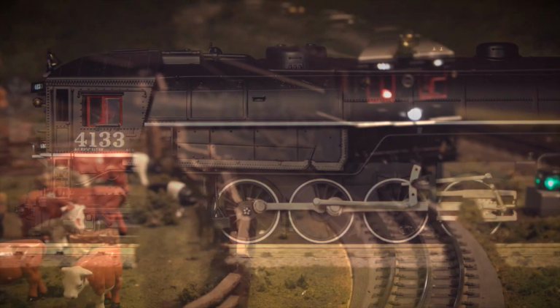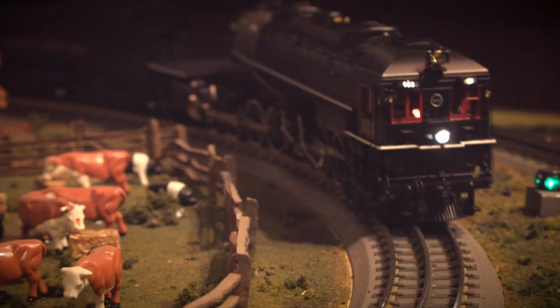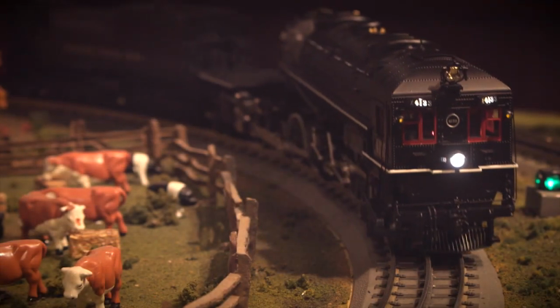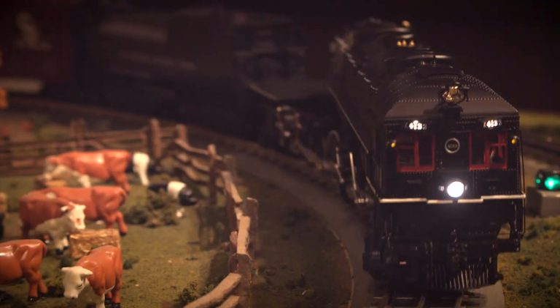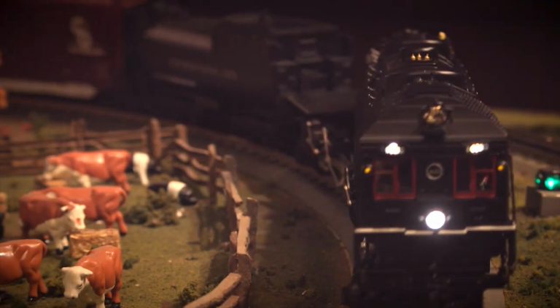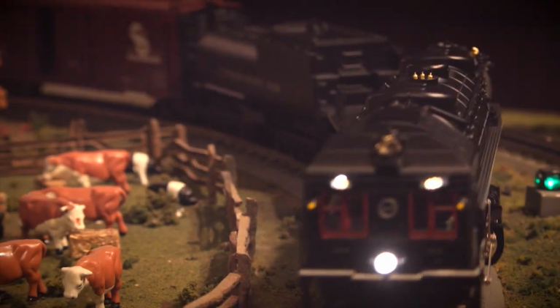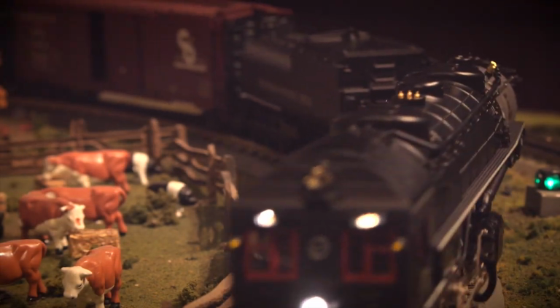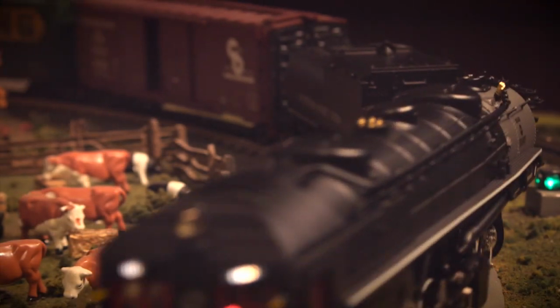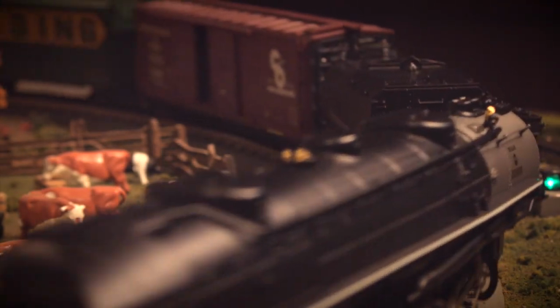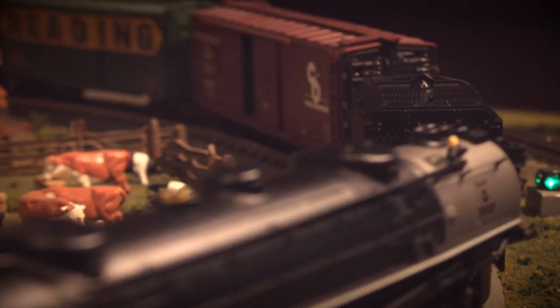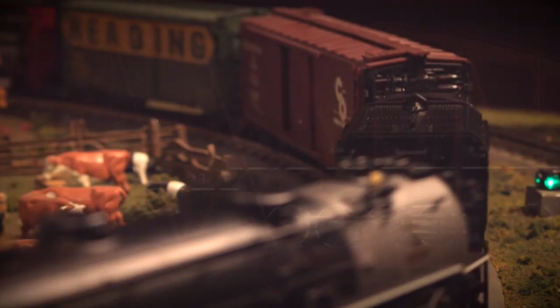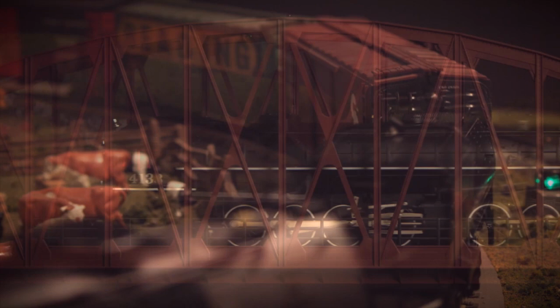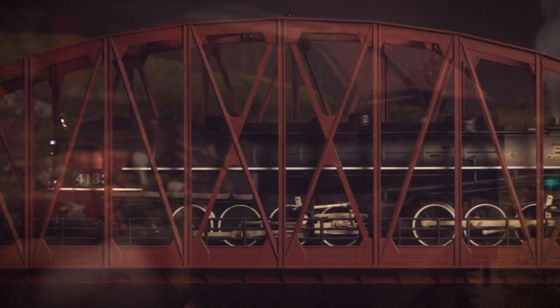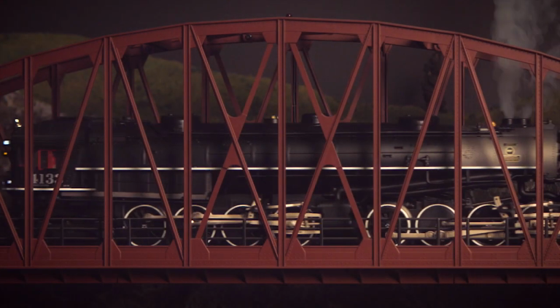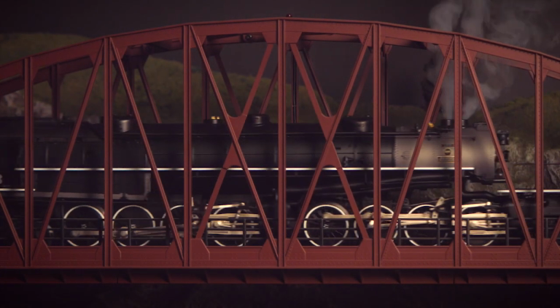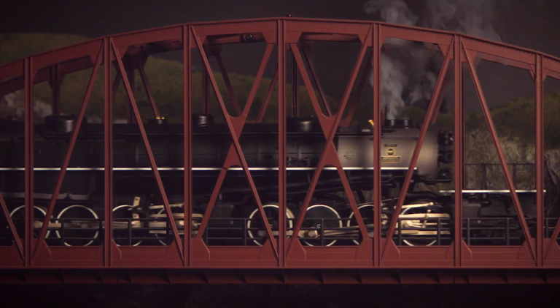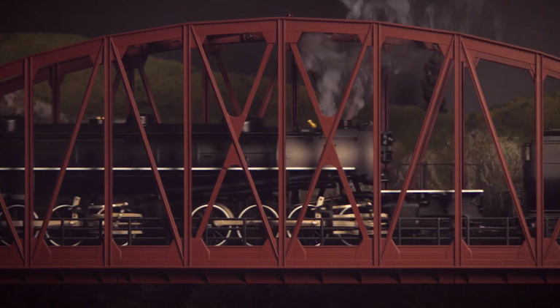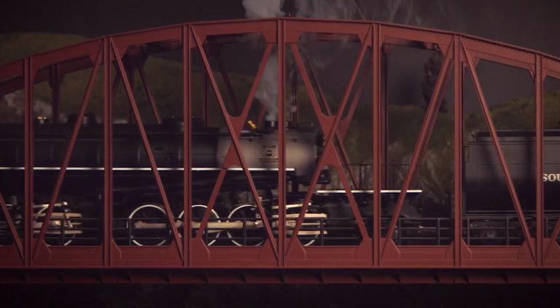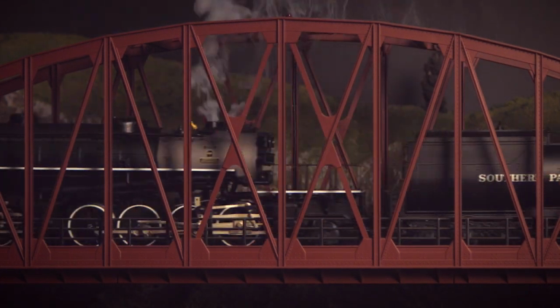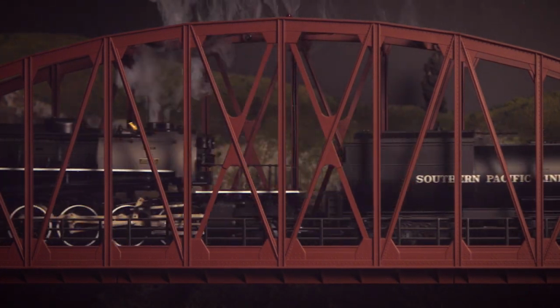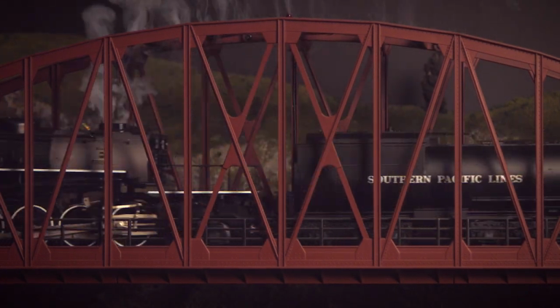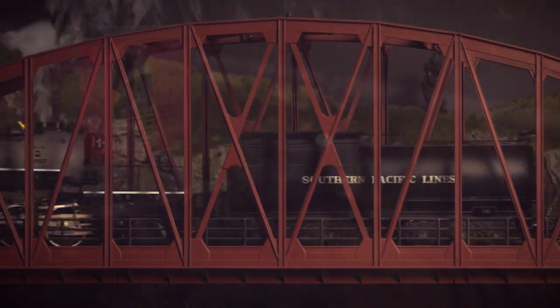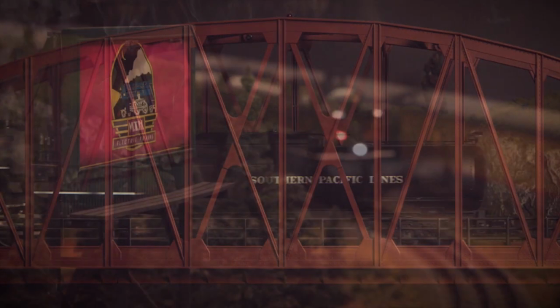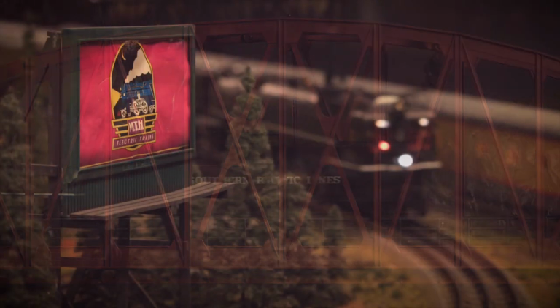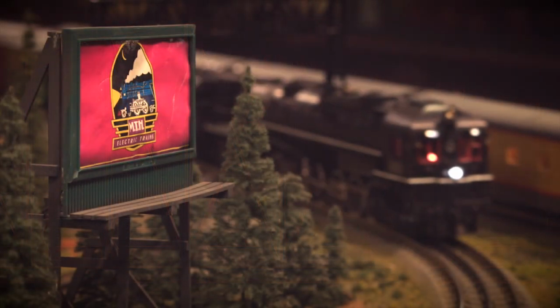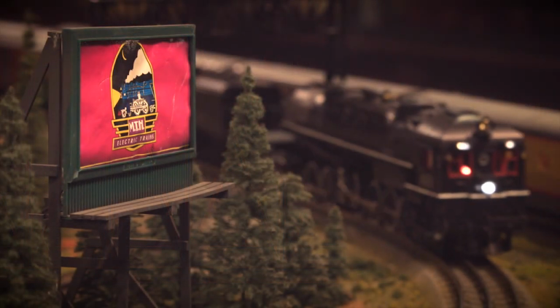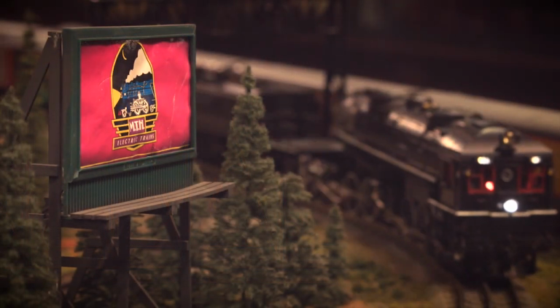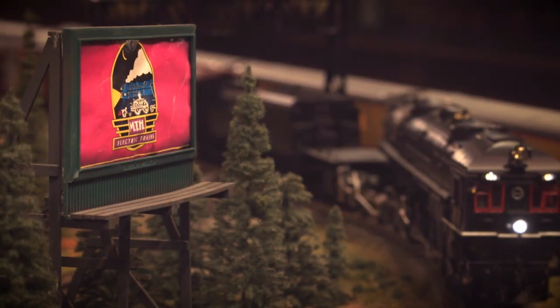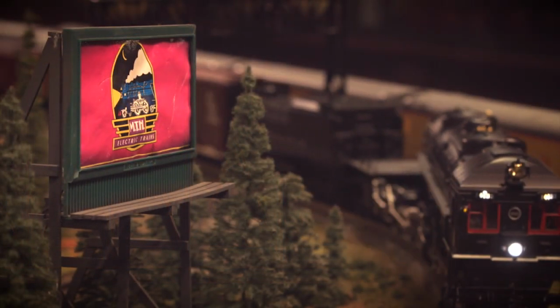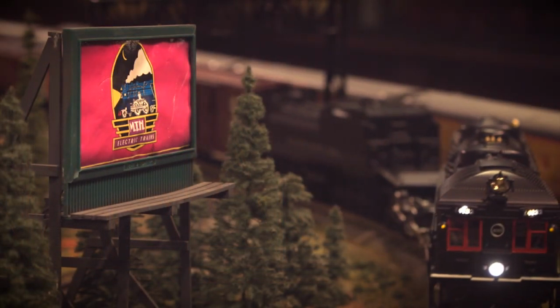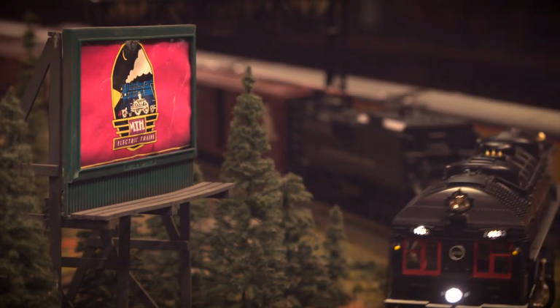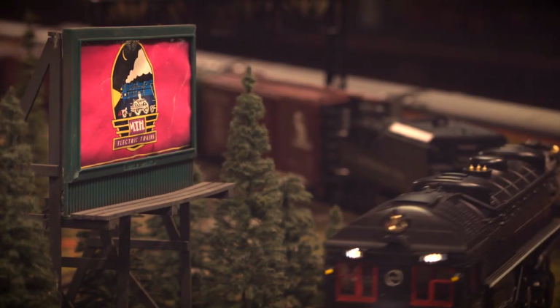The Protosound 3.0 system automatically syncs the locomotive sounds with the Protosmoke unit, and includes a quillable whistle with echo, mechanical effects, and a variety of custom voice recordings.